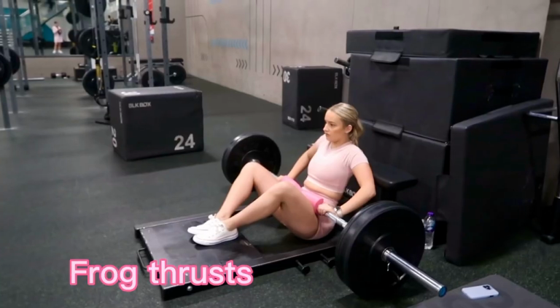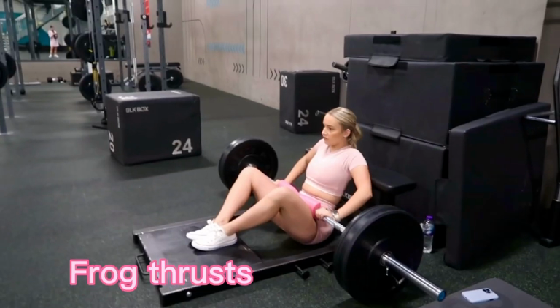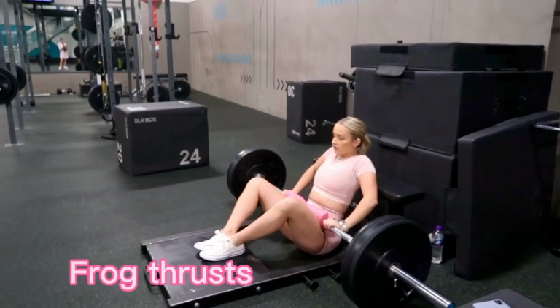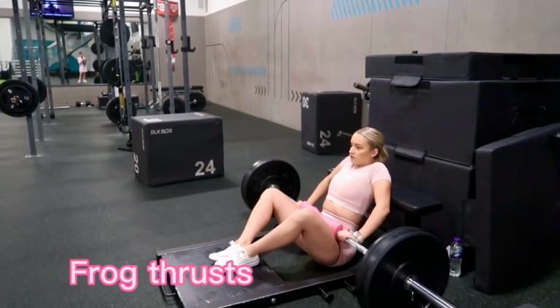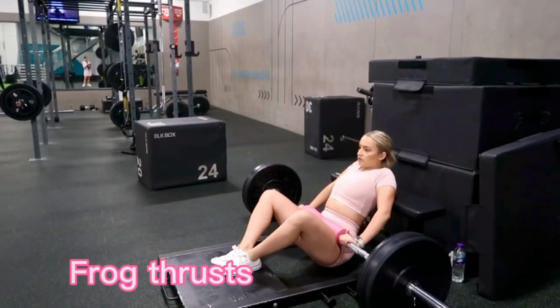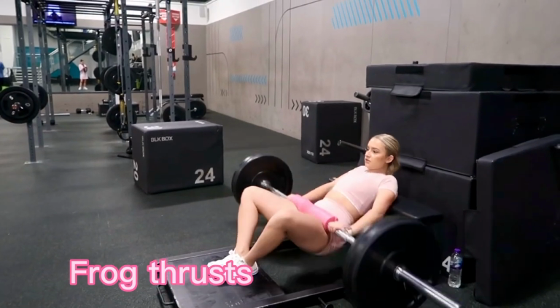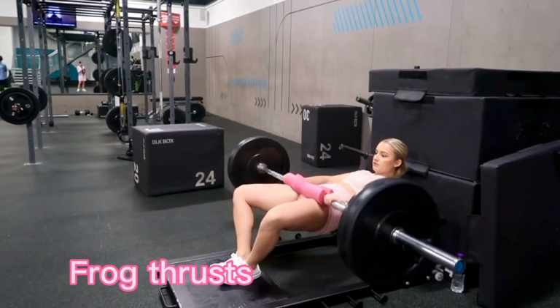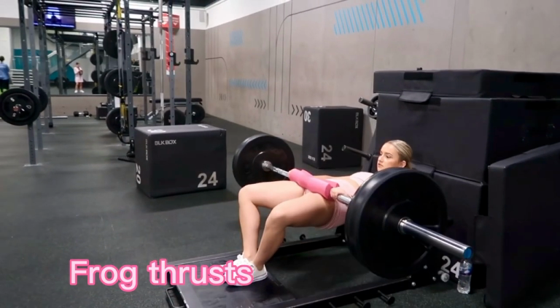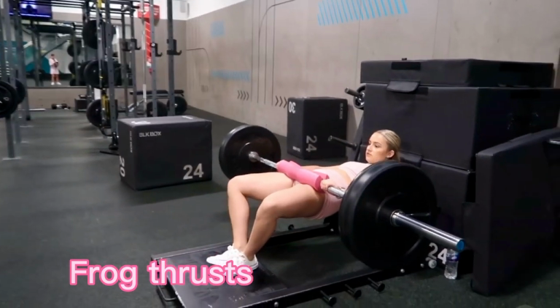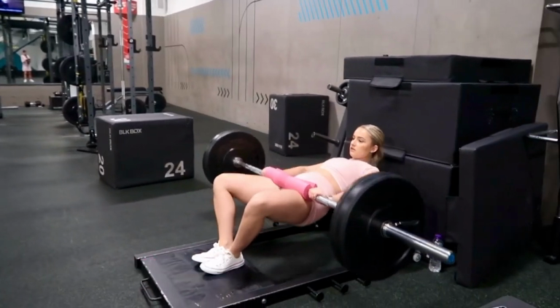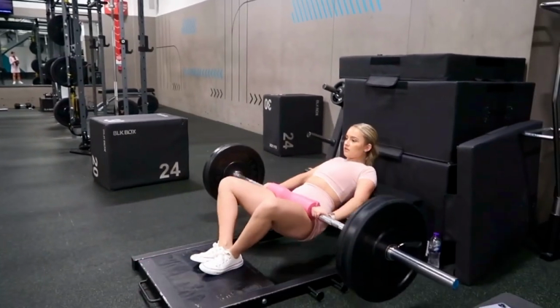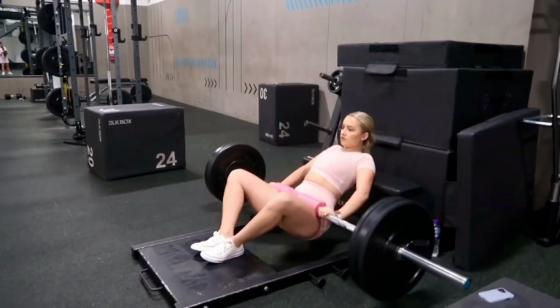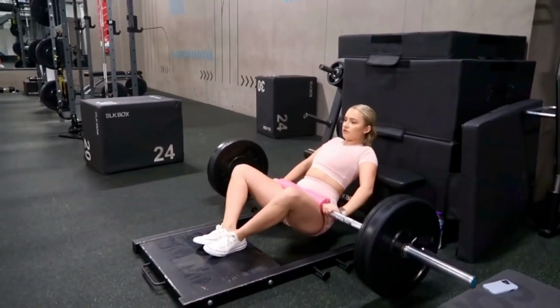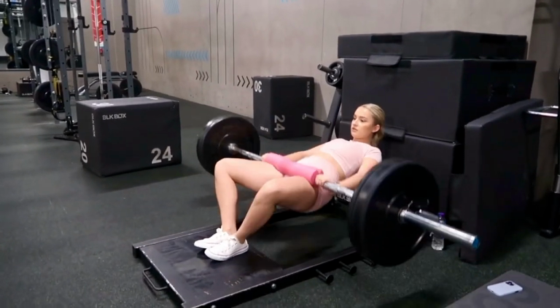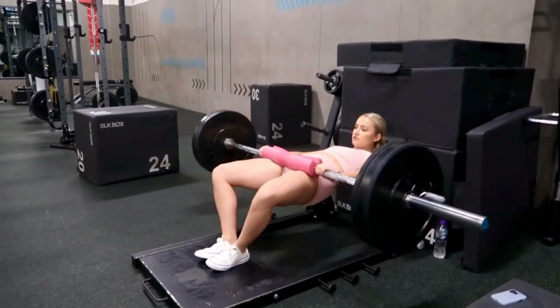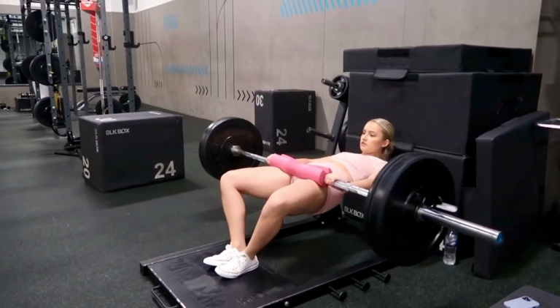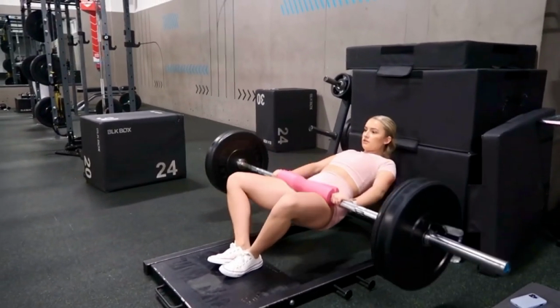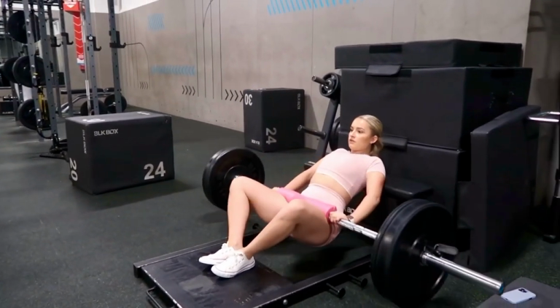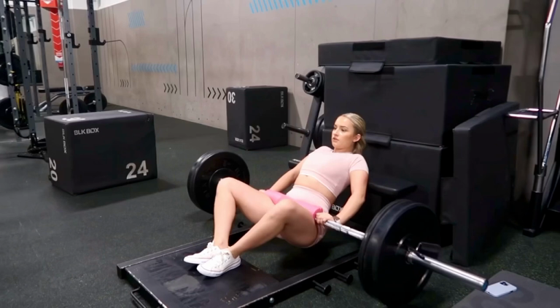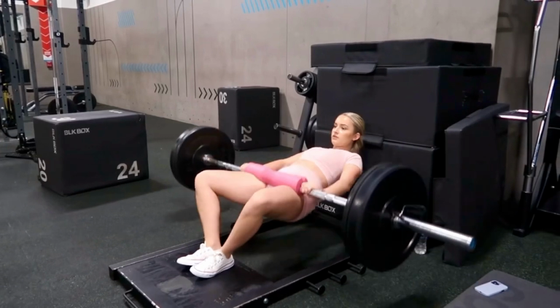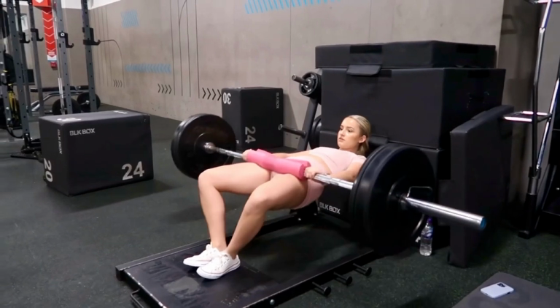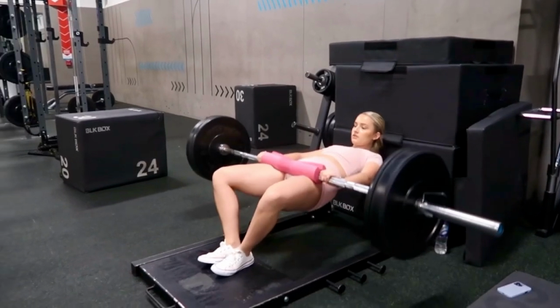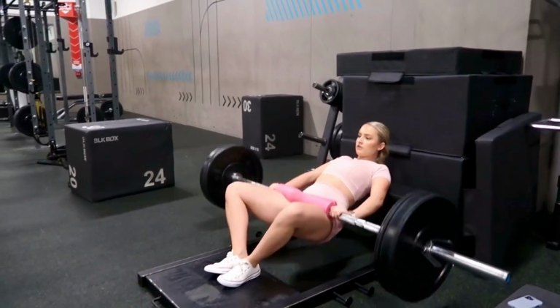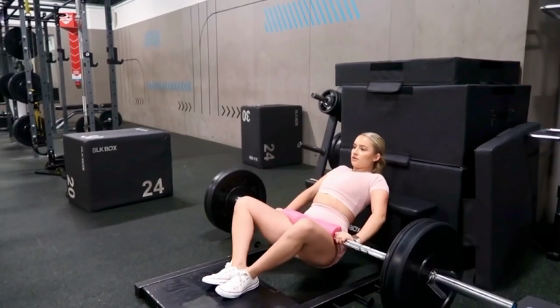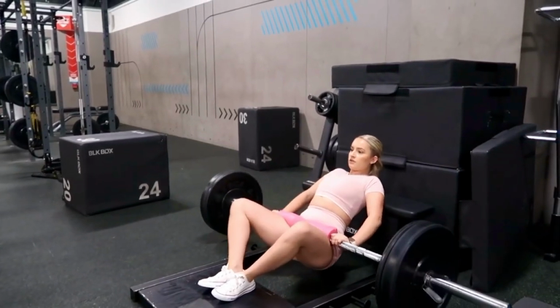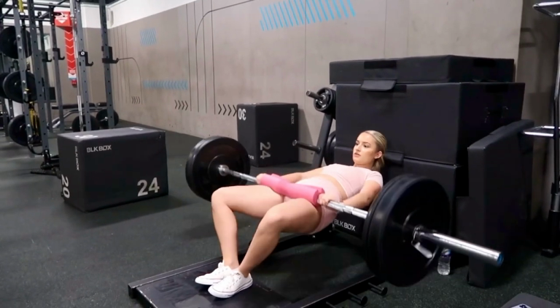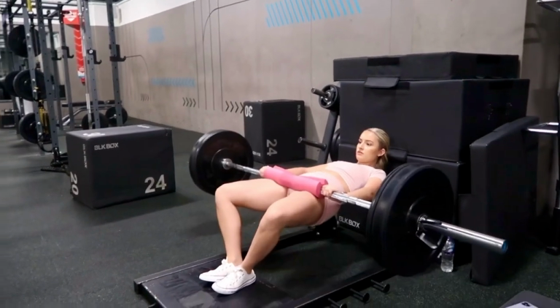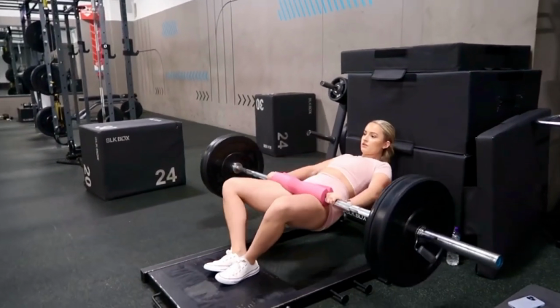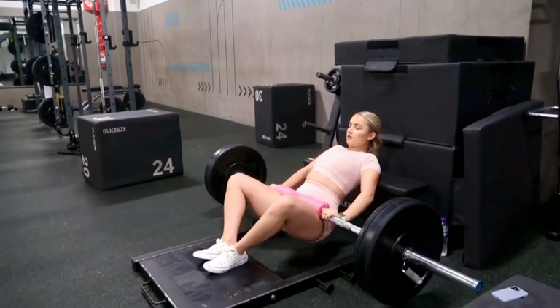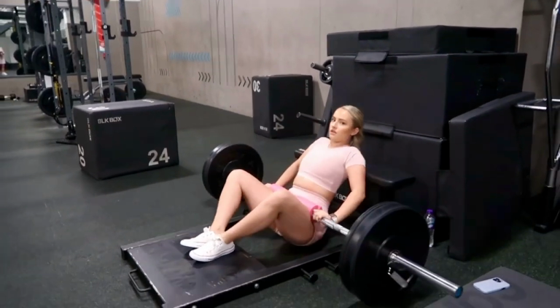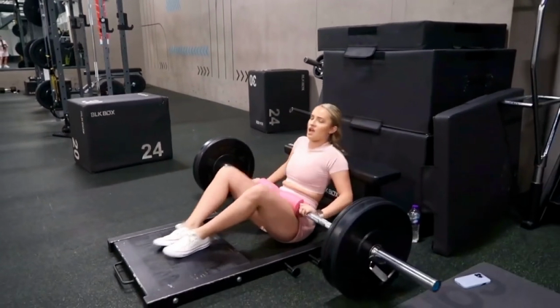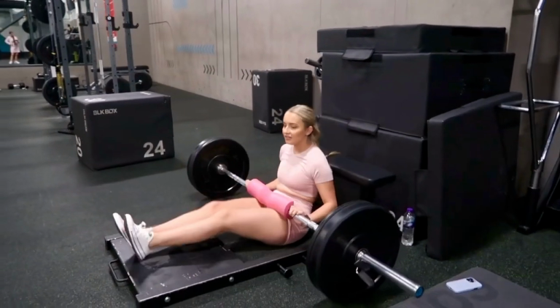And then we have frog thrusts. Again, same form. The only difference is you're going to place your feet together and you should look like this, like a frog. Again, this really burns the booty and also the hamstrings.